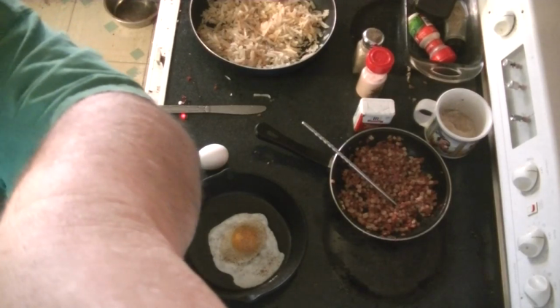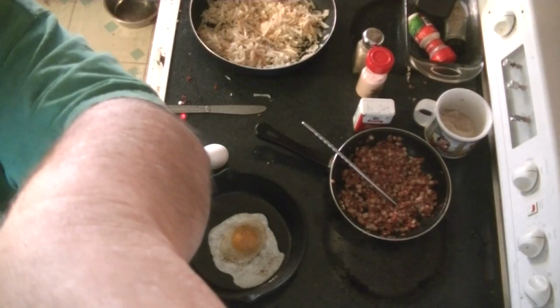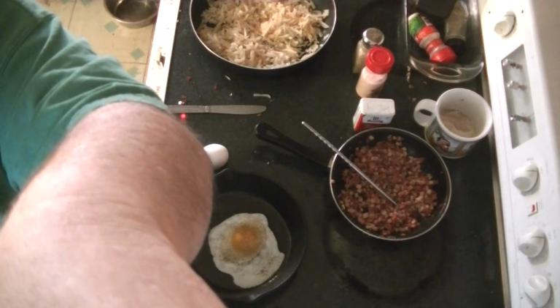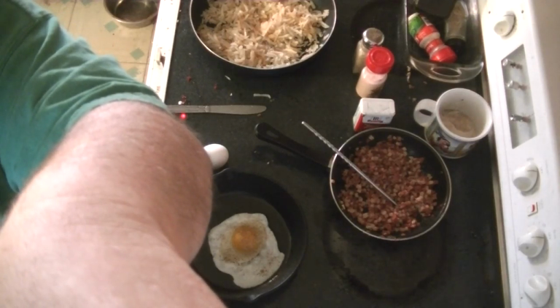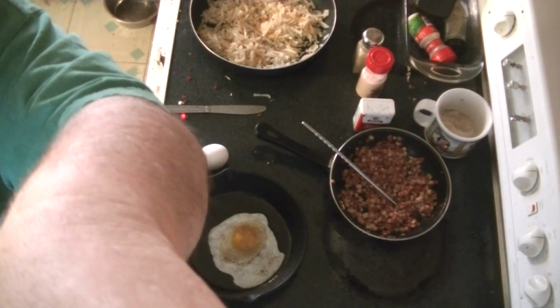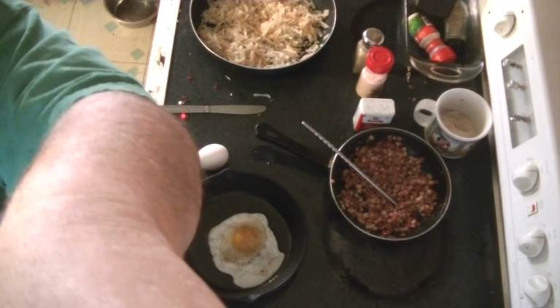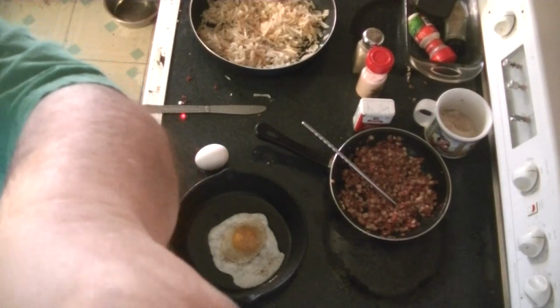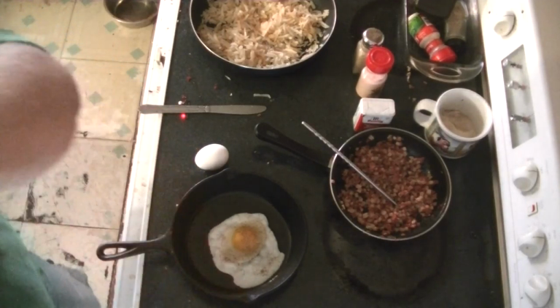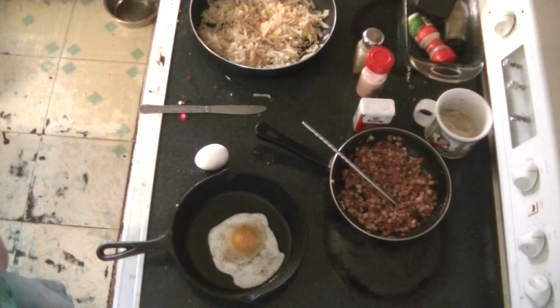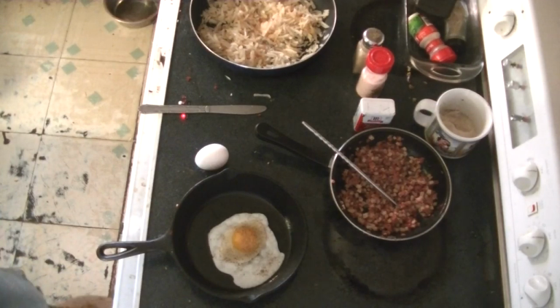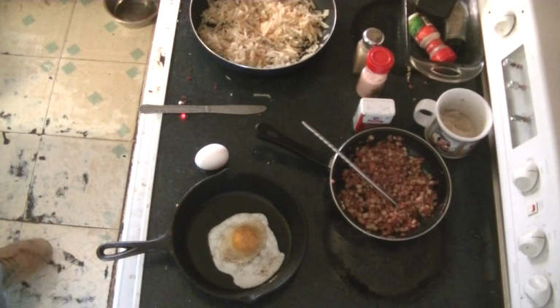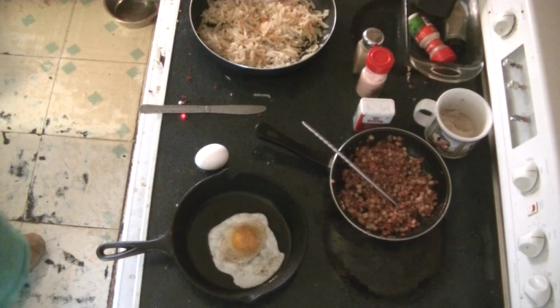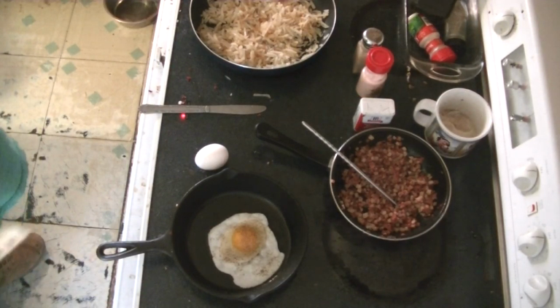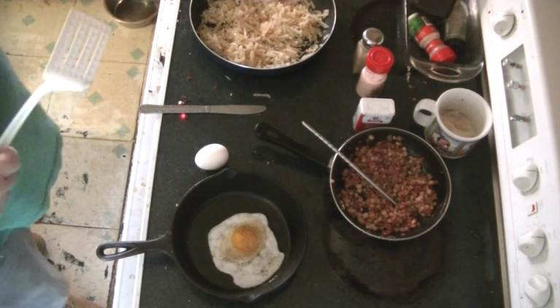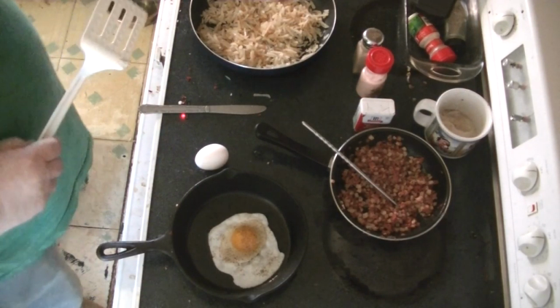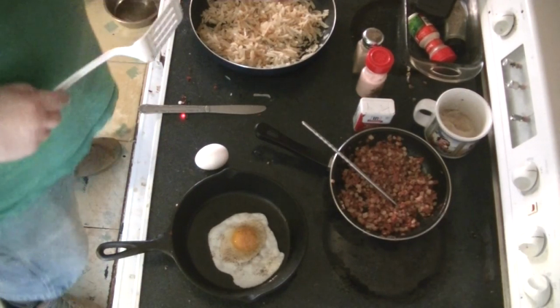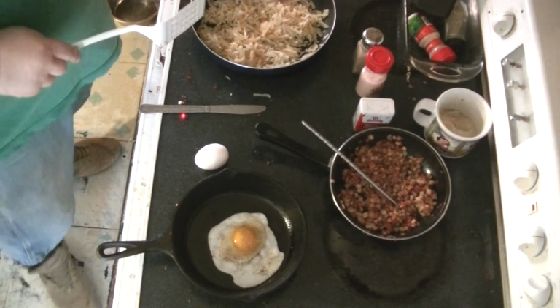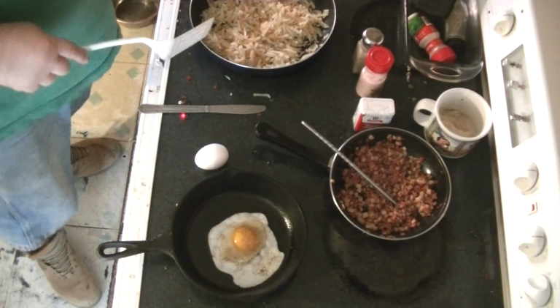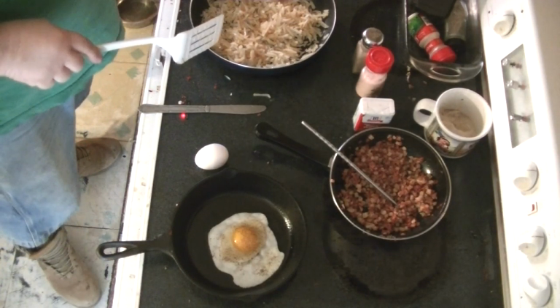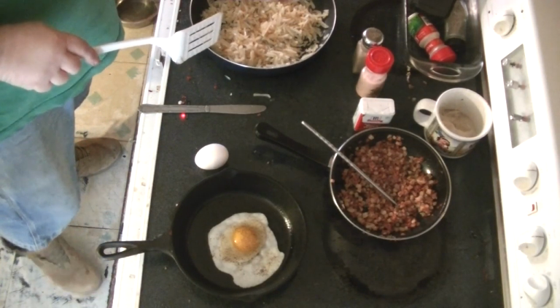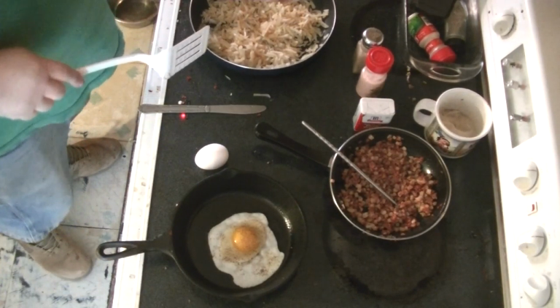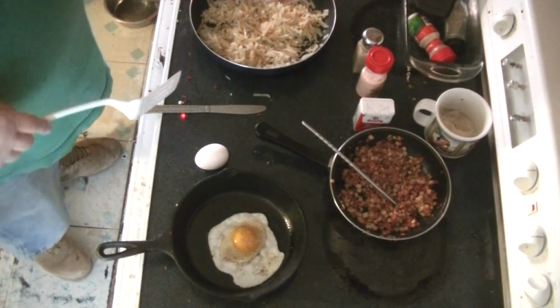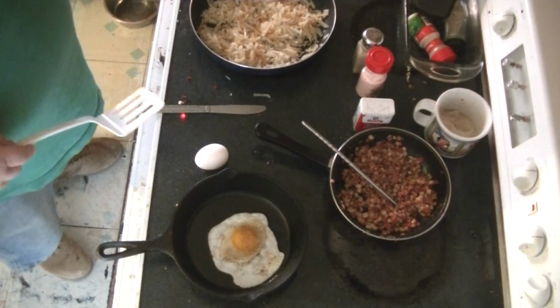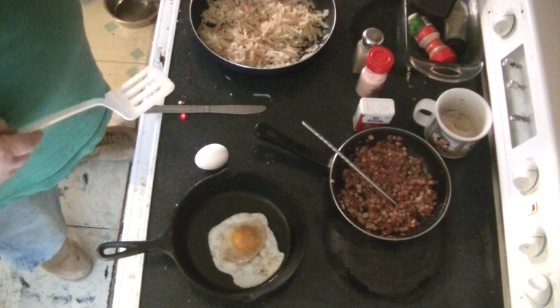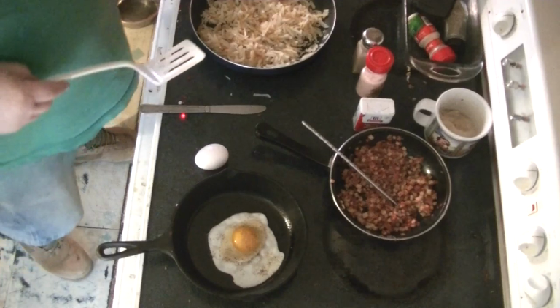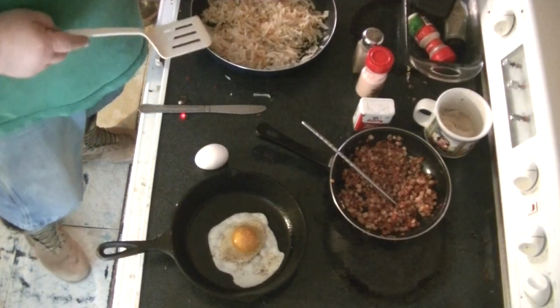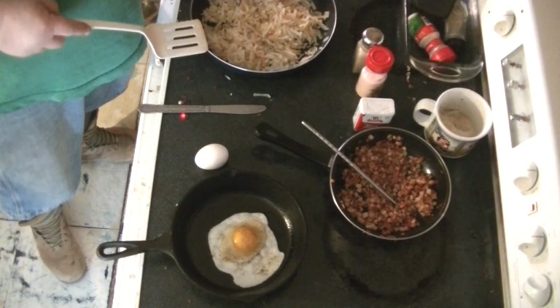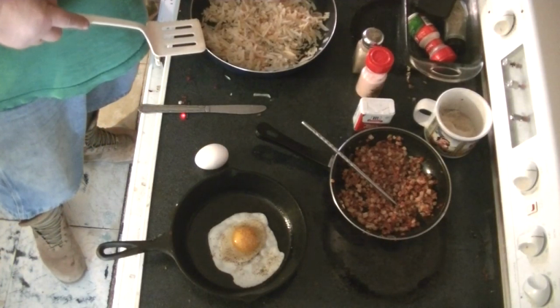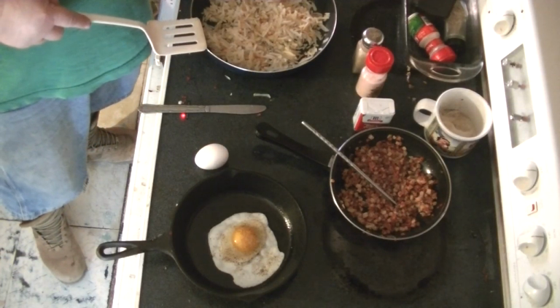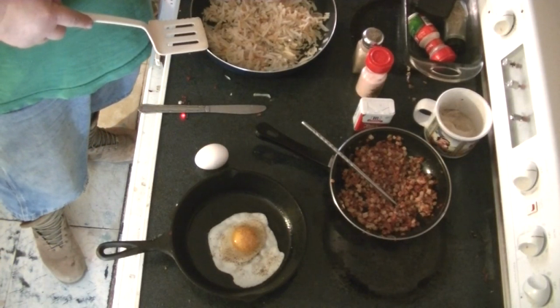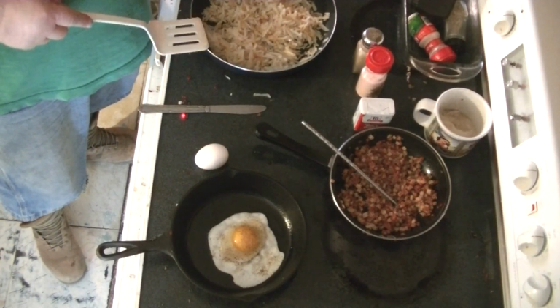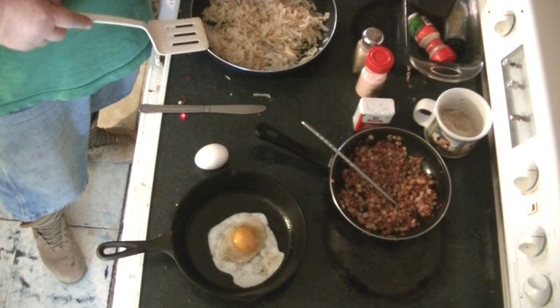Hello world, hello YouTube, hello everybody. Here we are at Gary's breakfast. These are those dehydrated hash browns, rehydrated.